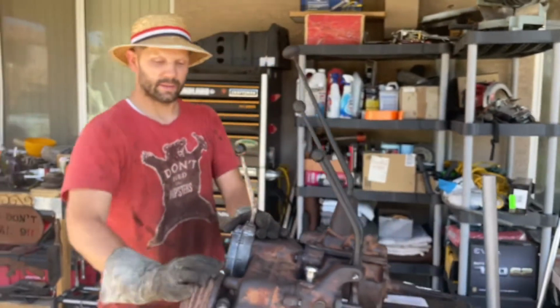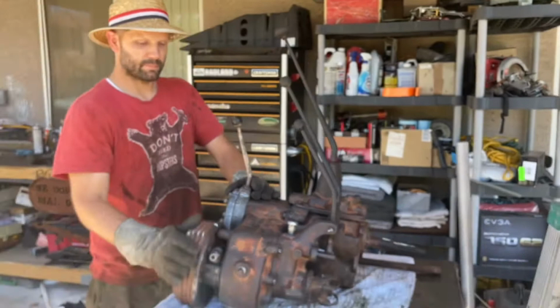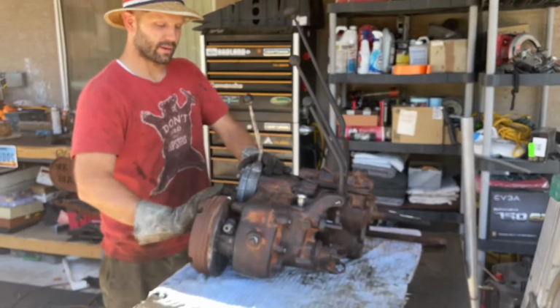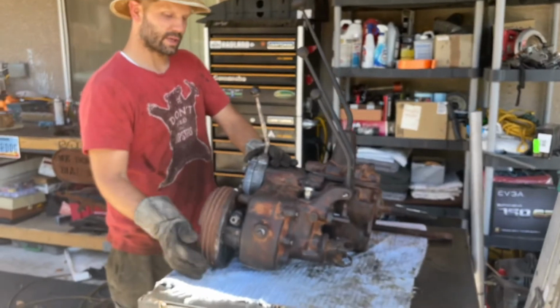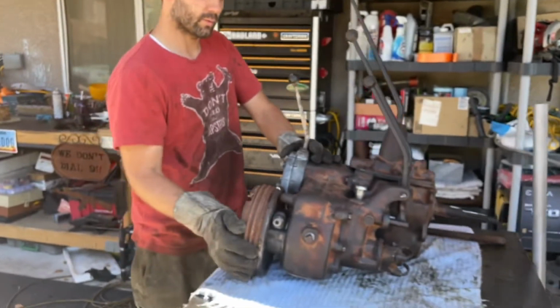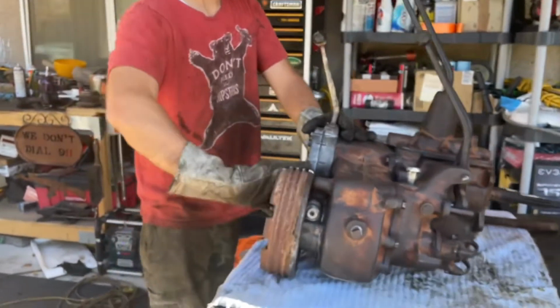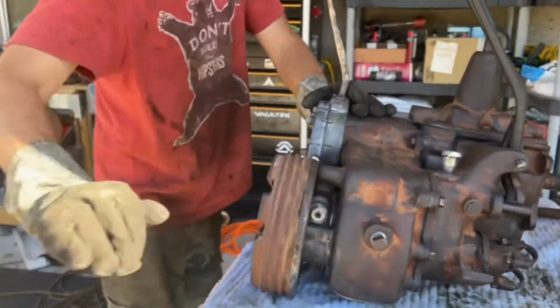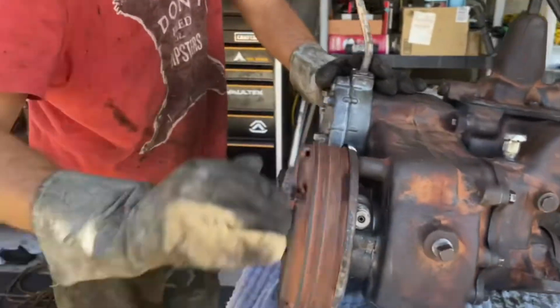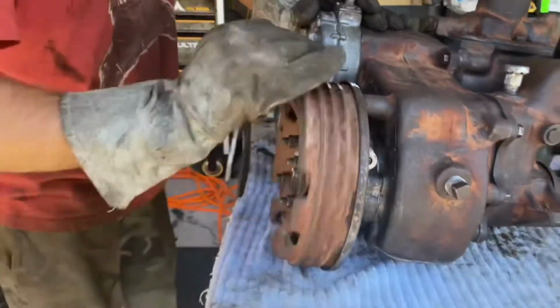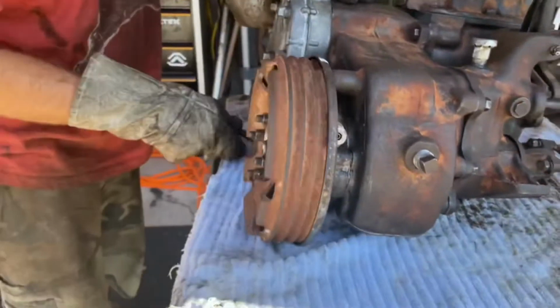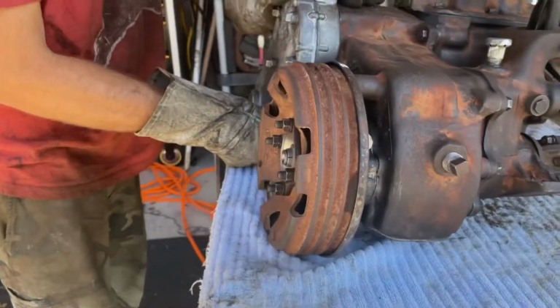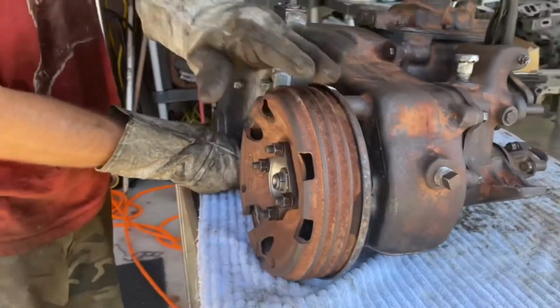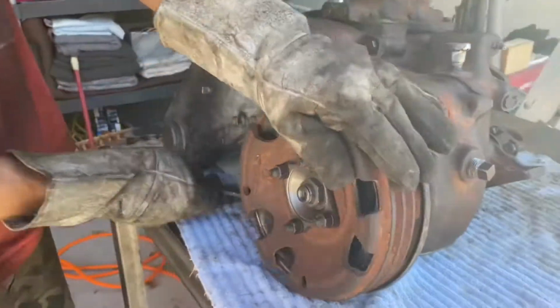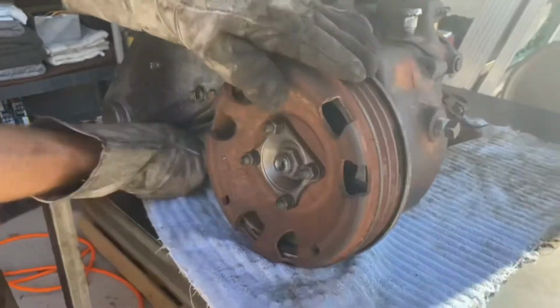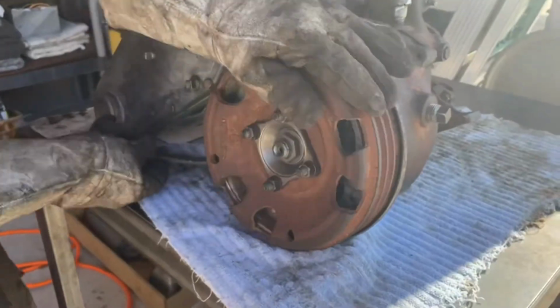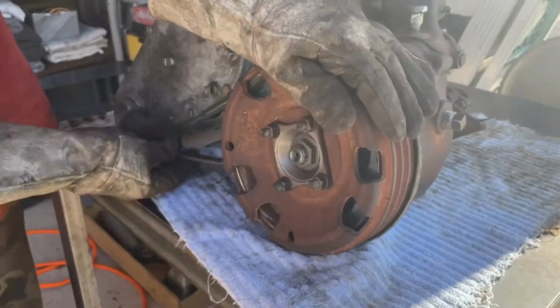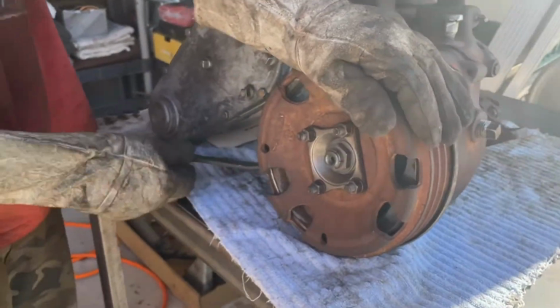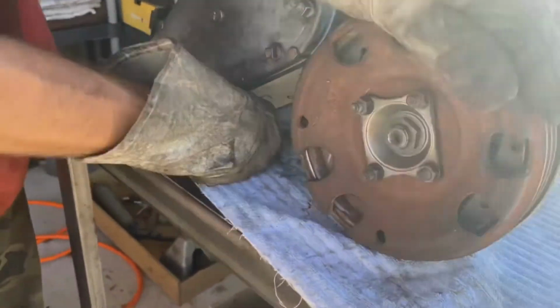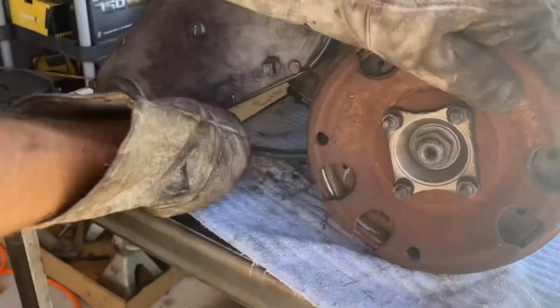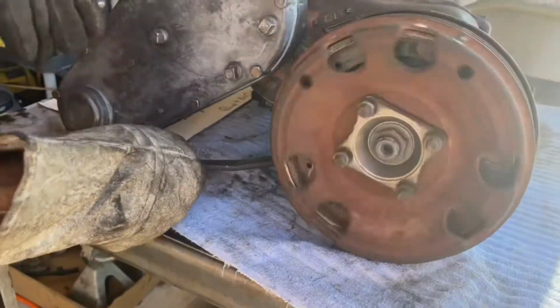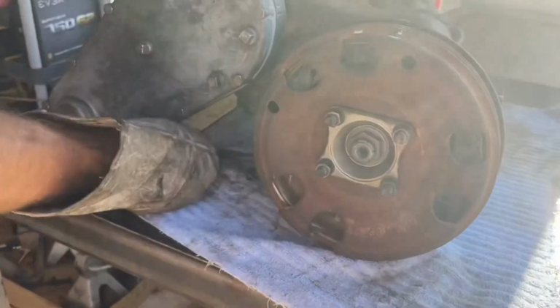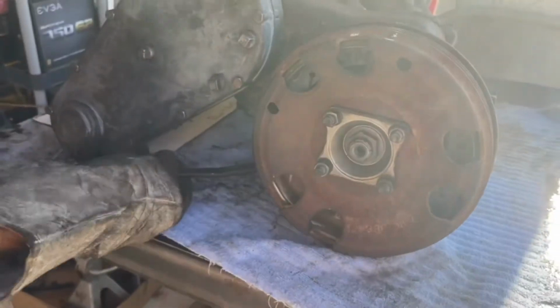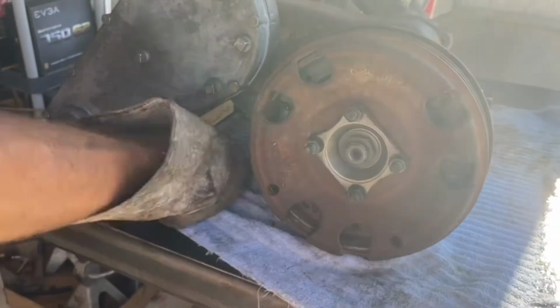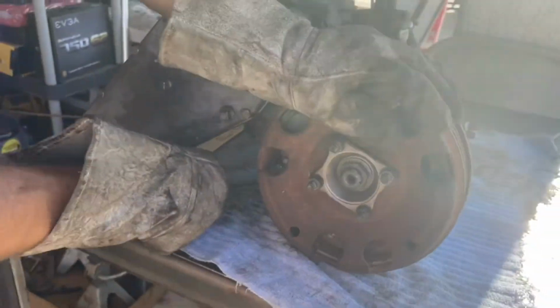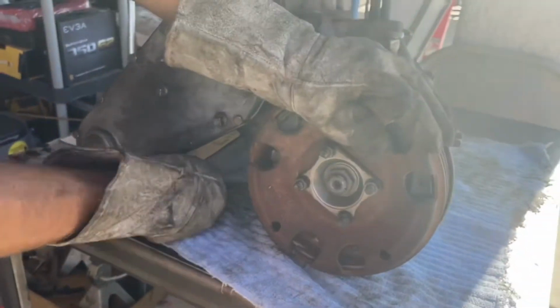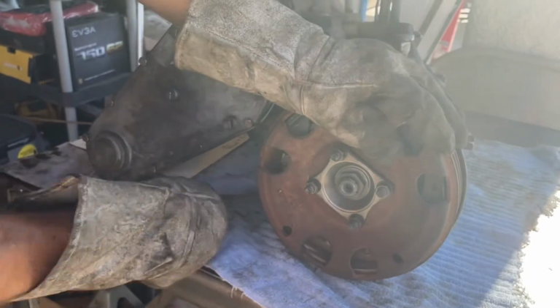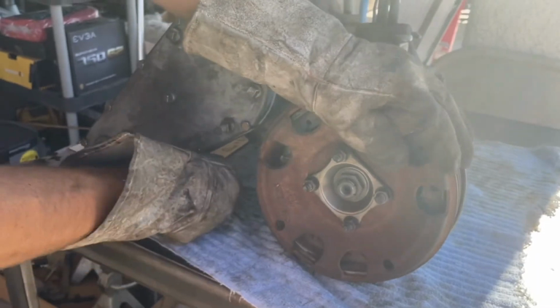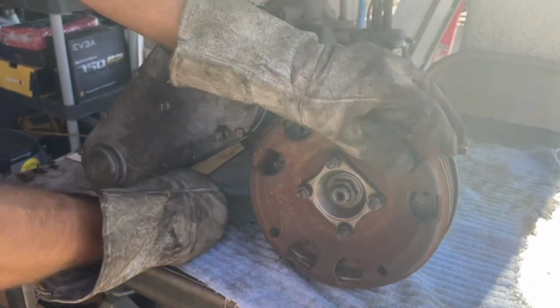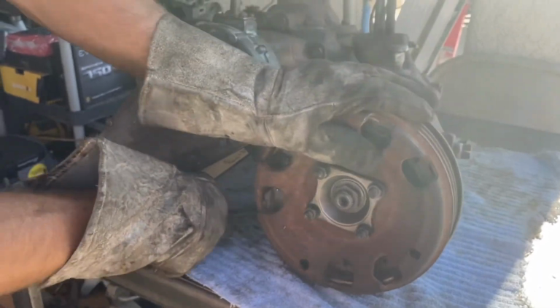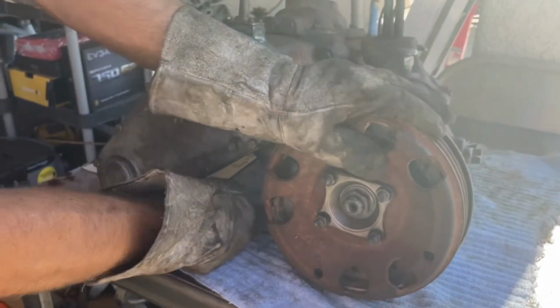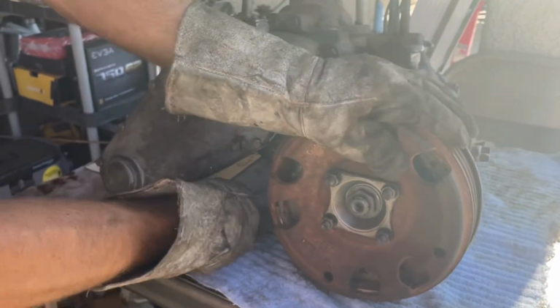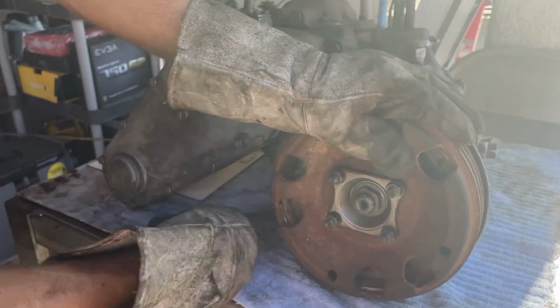This thing right here is kind of unique as well. As your transmission is rolling, that is the e-brake essentially. This little lever right here stops the transmission. This one is right at the back of the transmission in the transfer case. Pretty cool too.